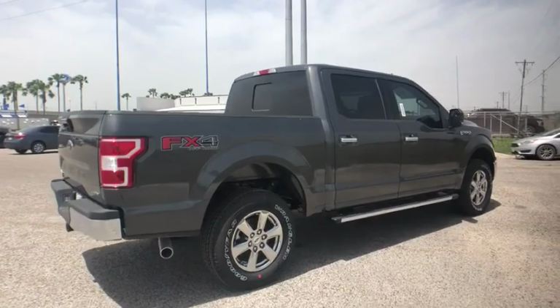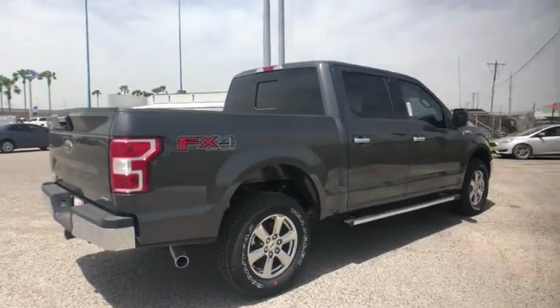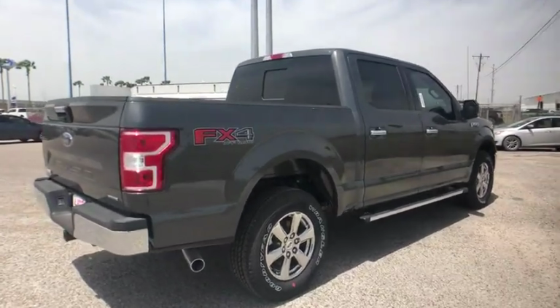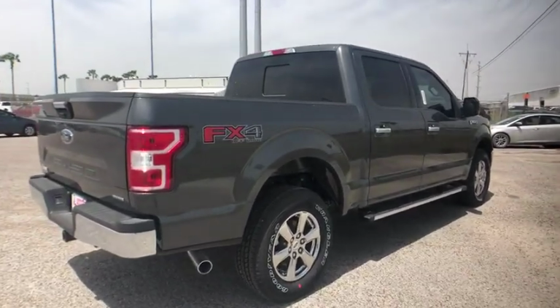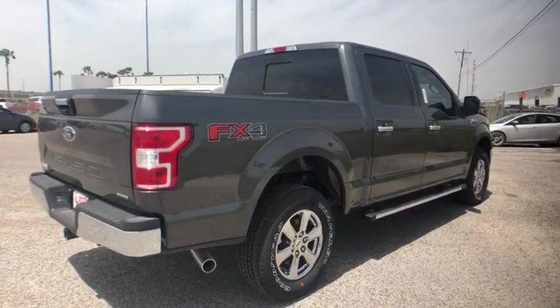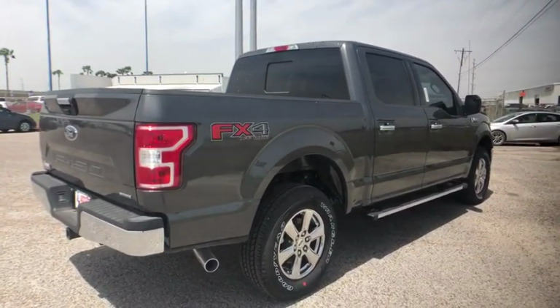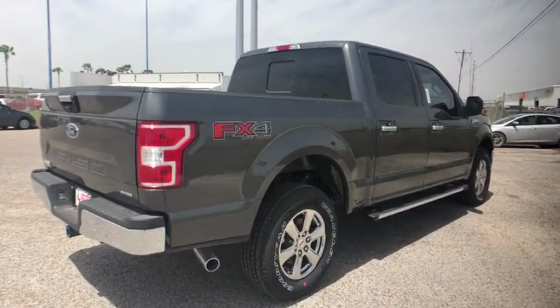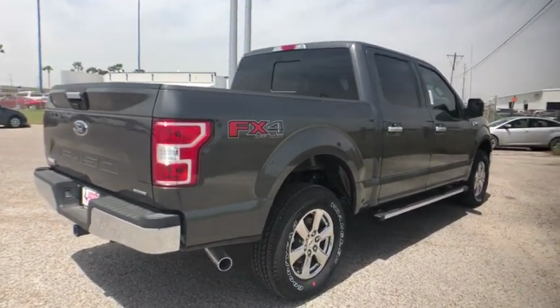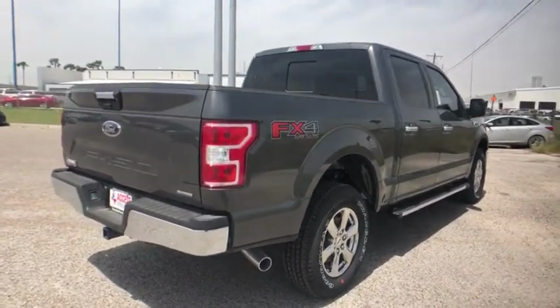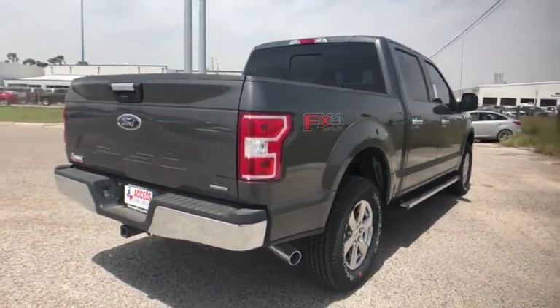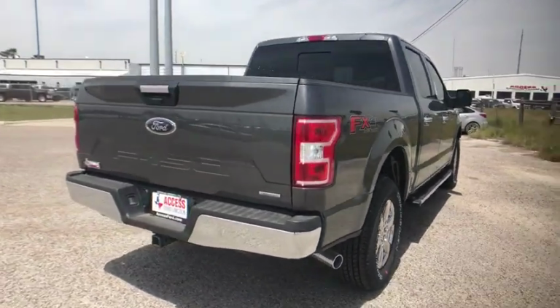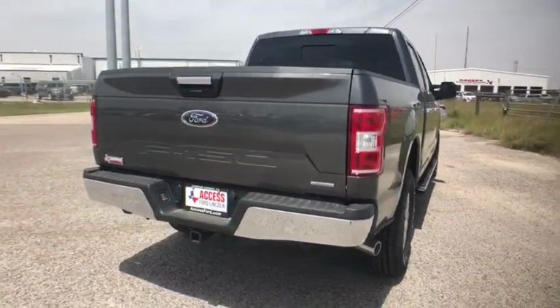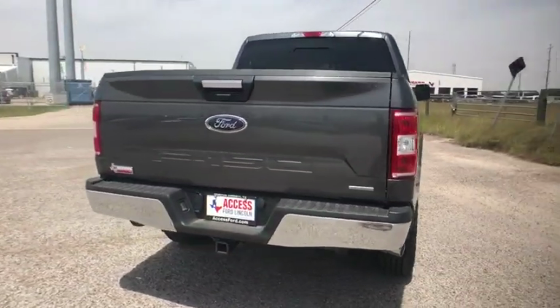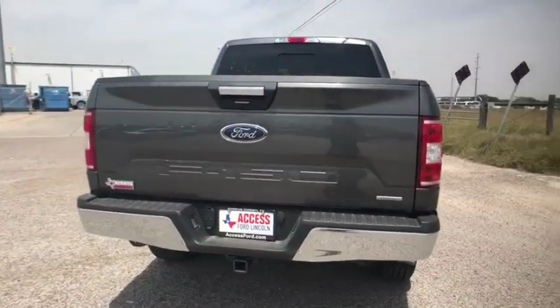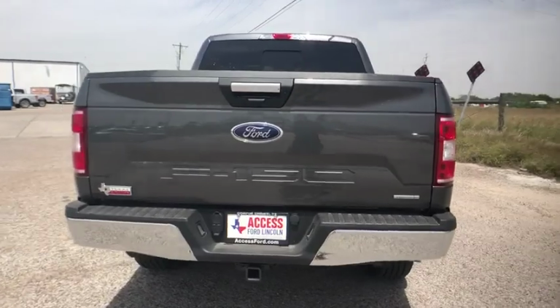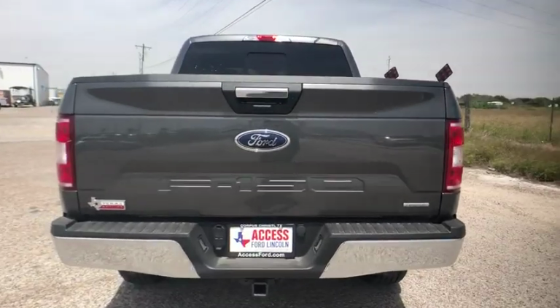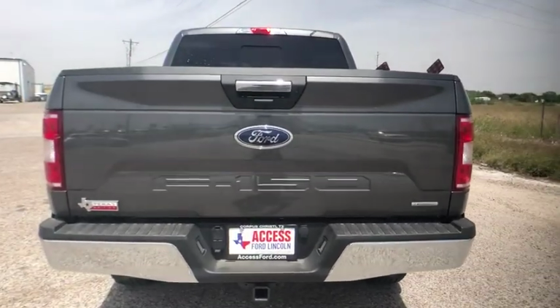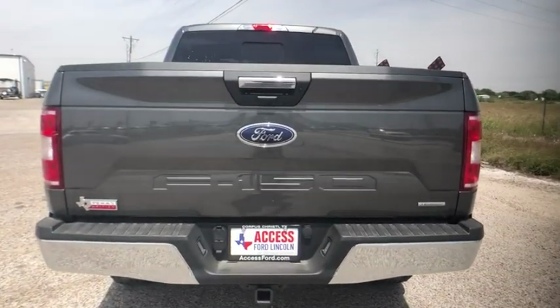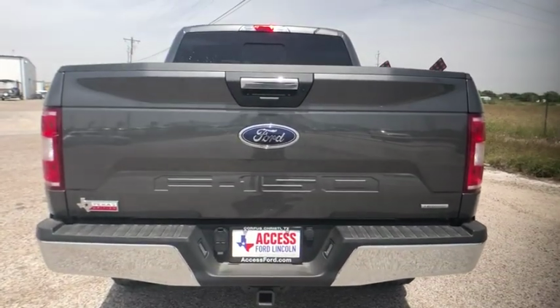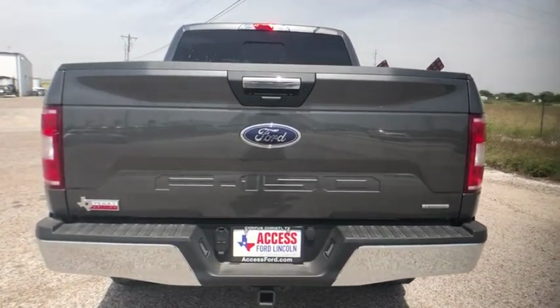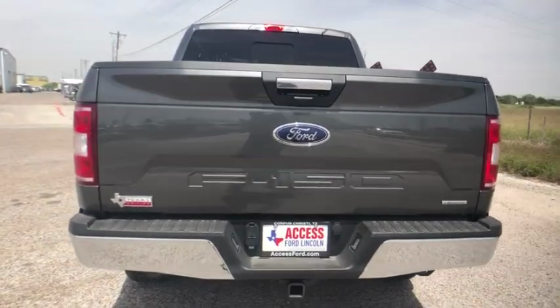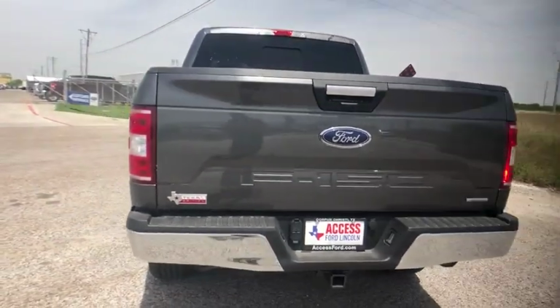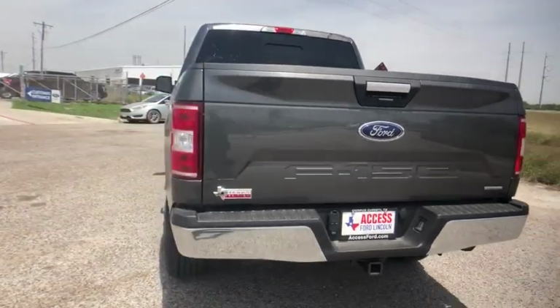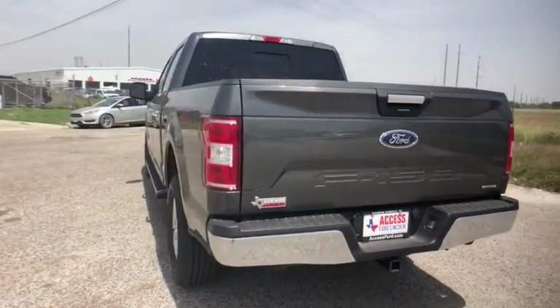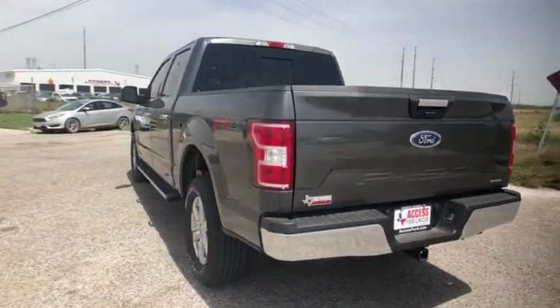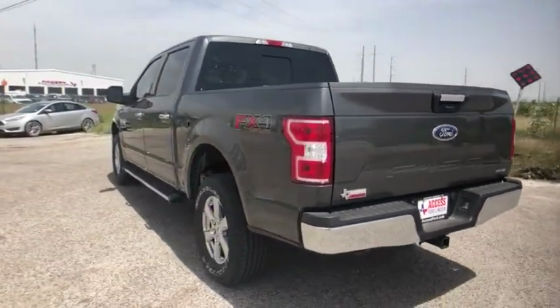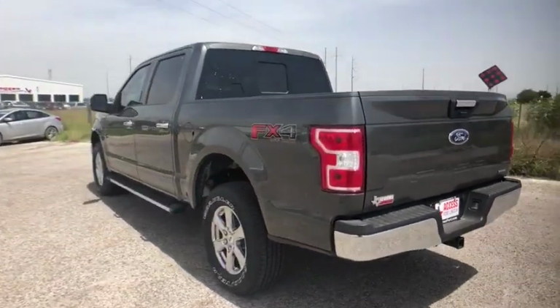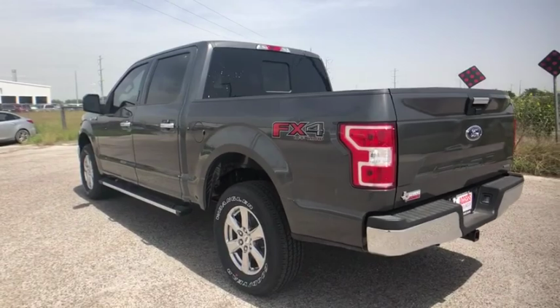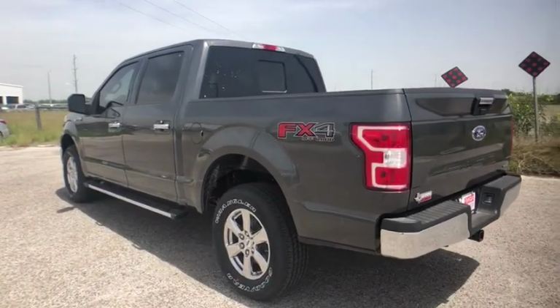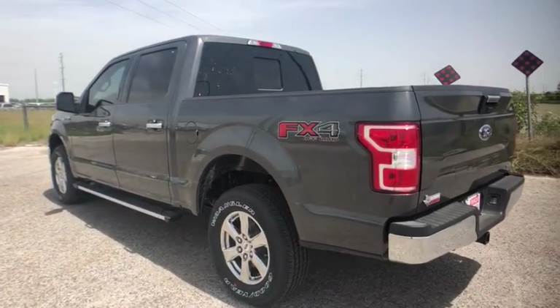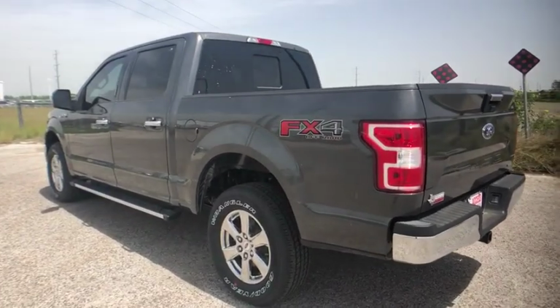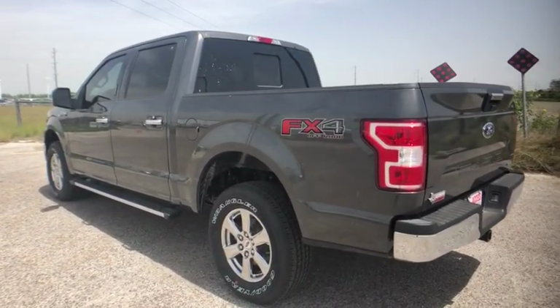Here are some of this vehicle's great options: Navigation system. Backup camera. Keyless entry. Power passenger seat. Remote engine start. Running boards. Four-wheel drive. Leather-wrapped steering wheel.